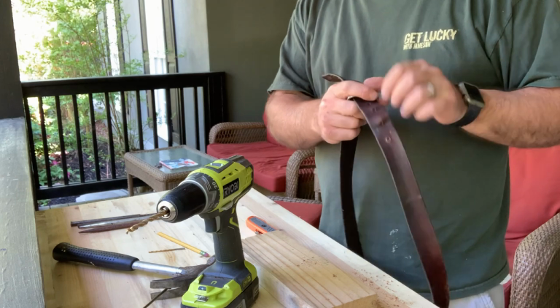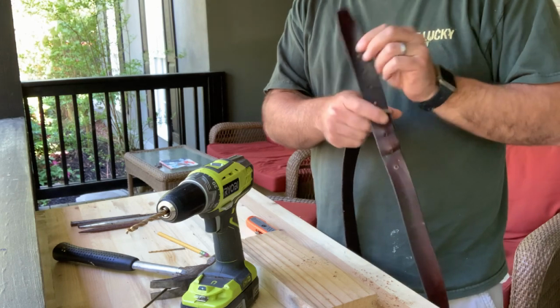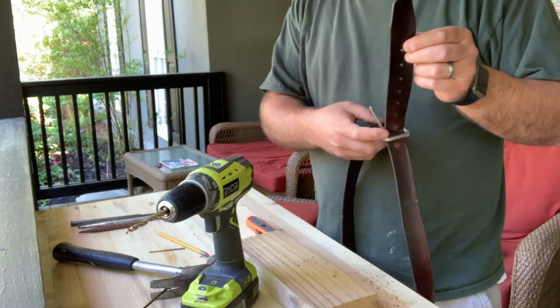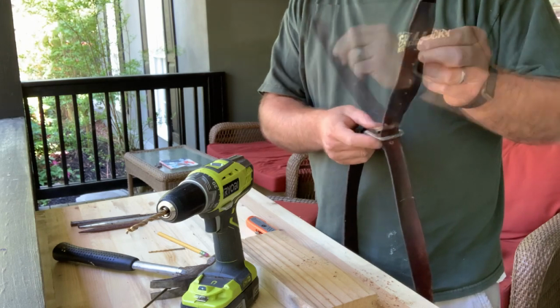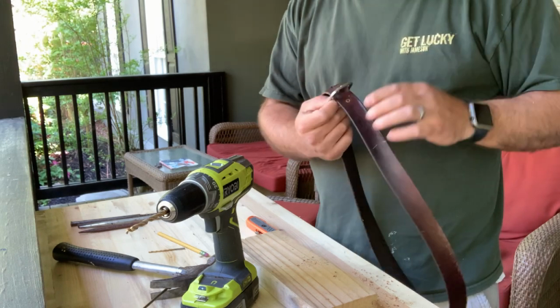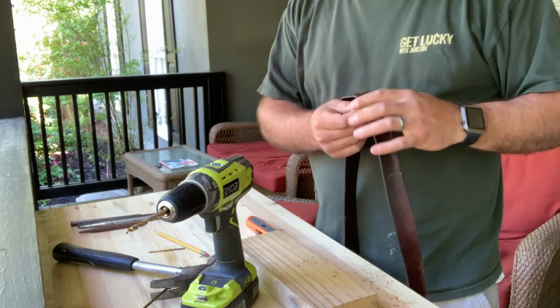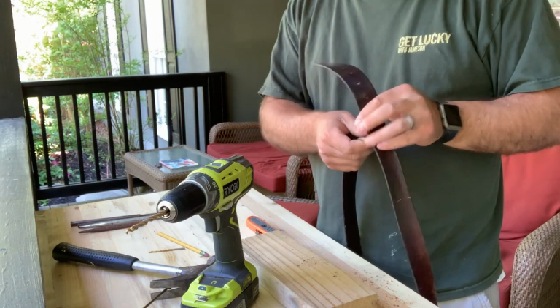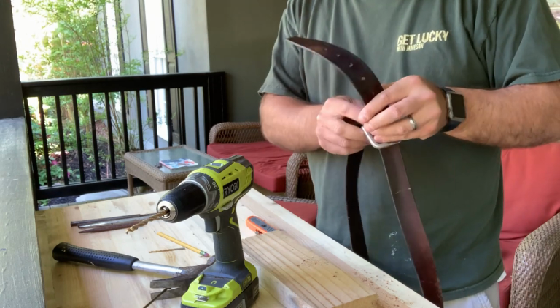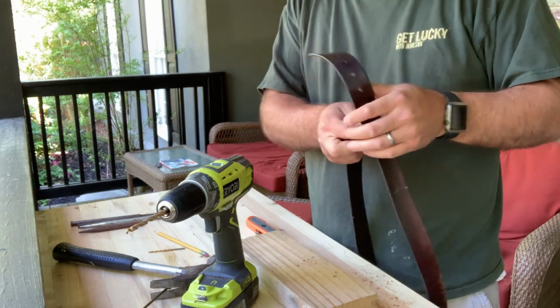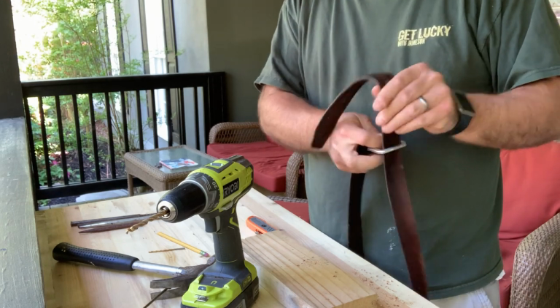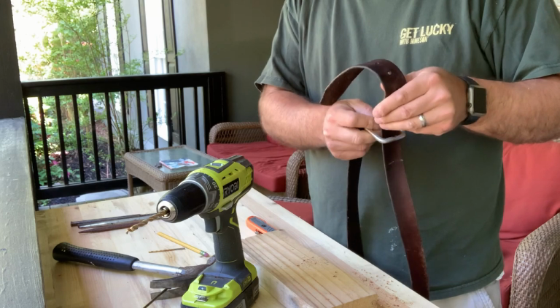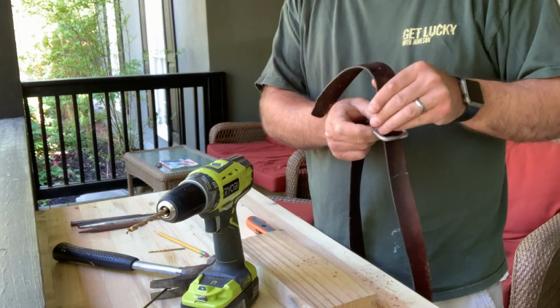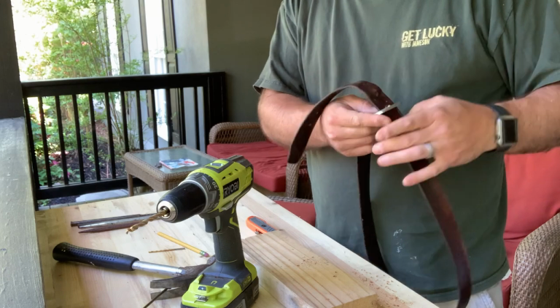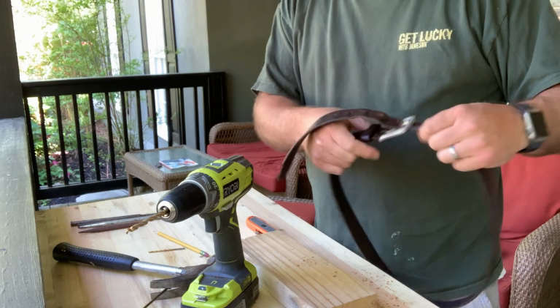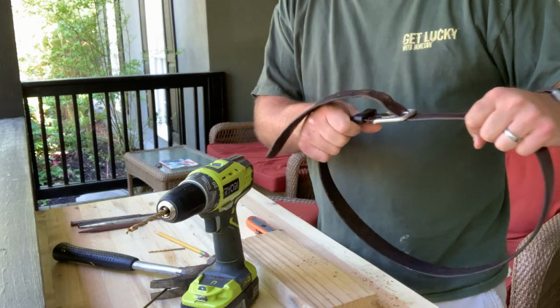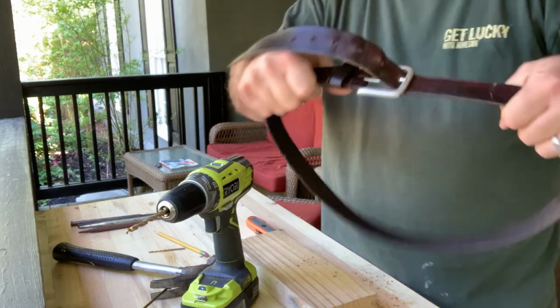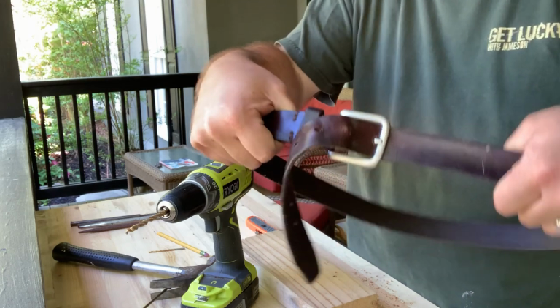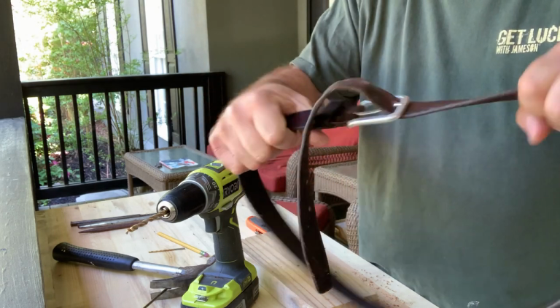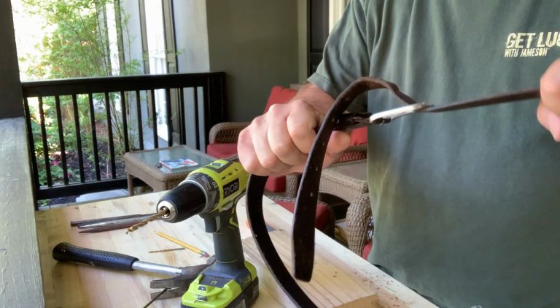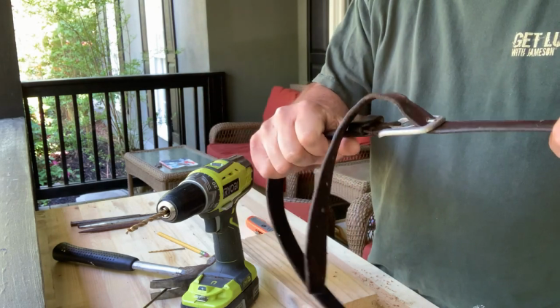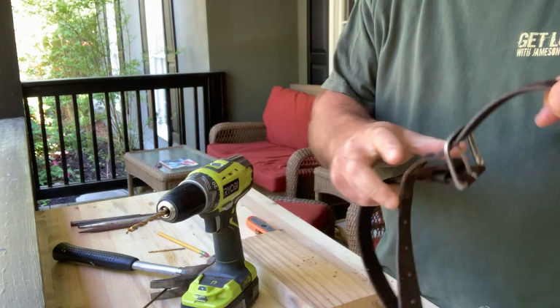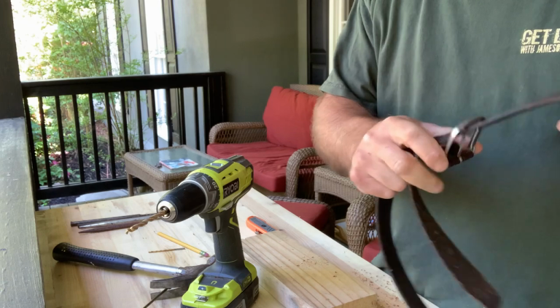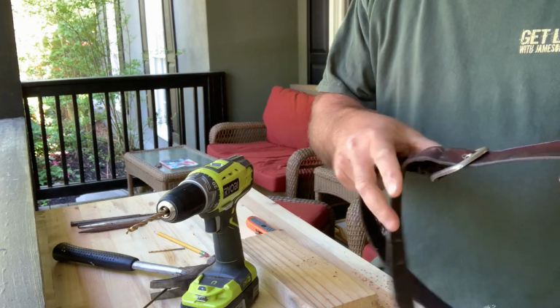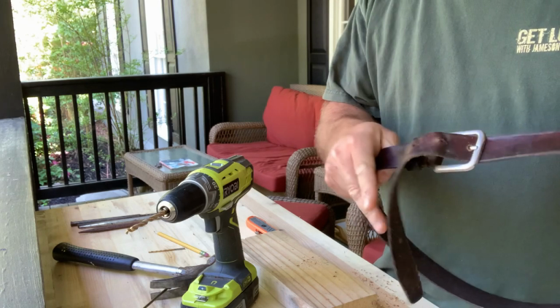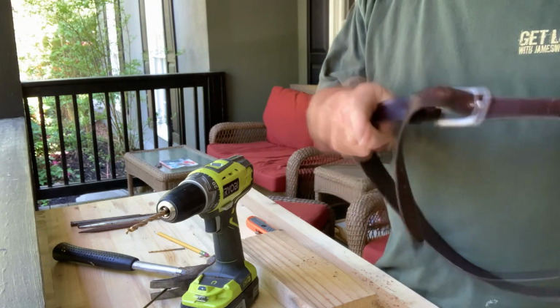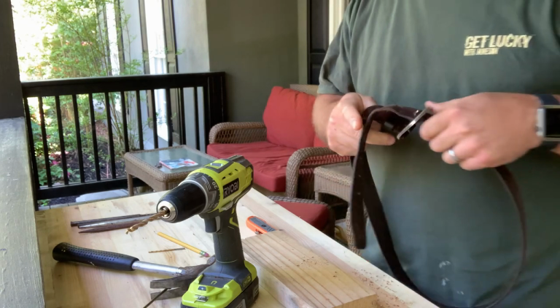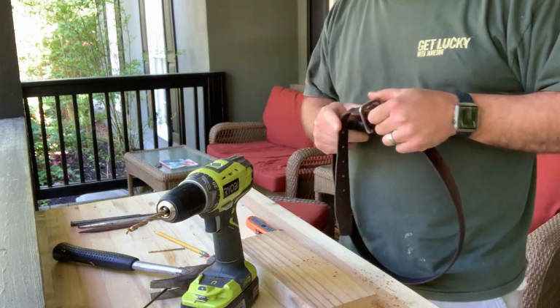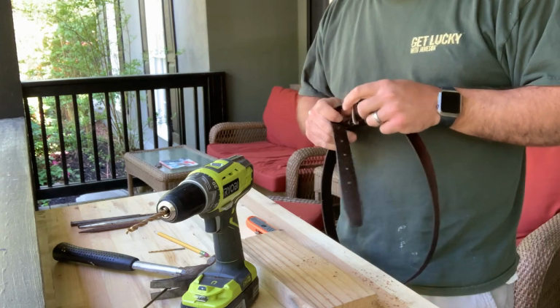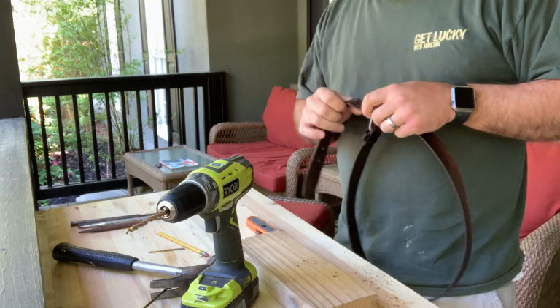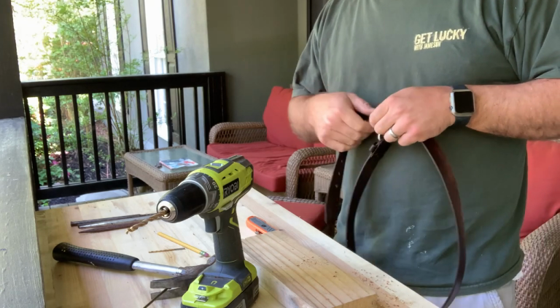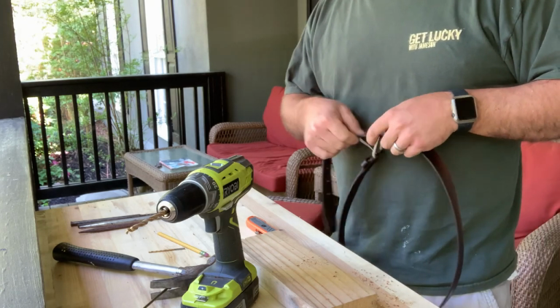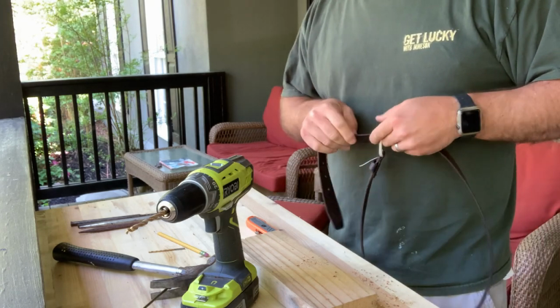We'll go ahead and buckle this so you see how well it holds. That's the old hole, and this is the new hole. Looking good — that hole is doing well. As it has a little time to be used, it'll hold on tighter. So now let's go ahead and move on to the punch method.